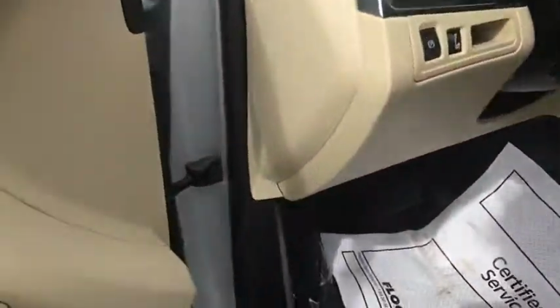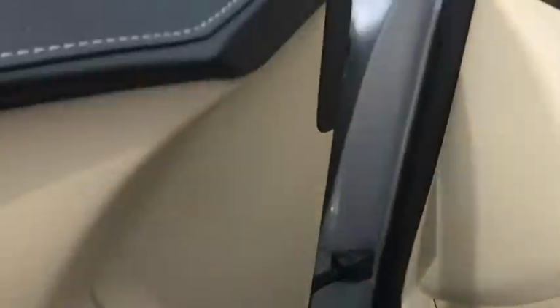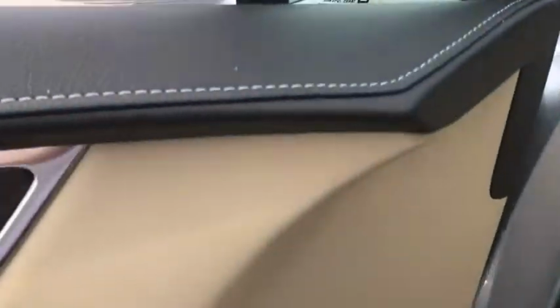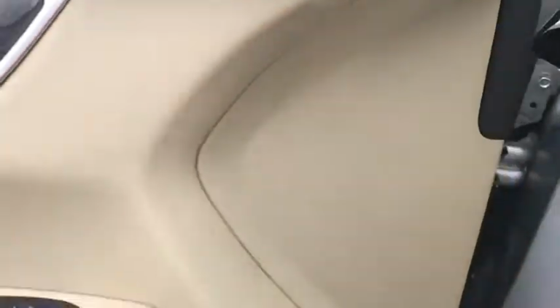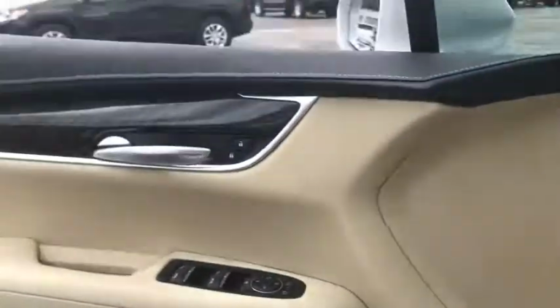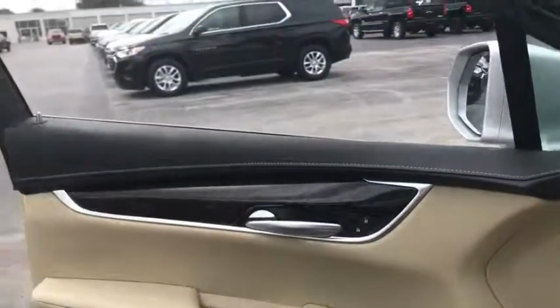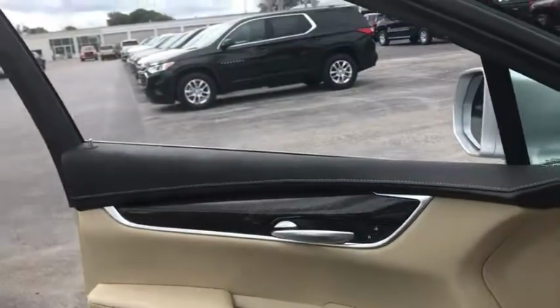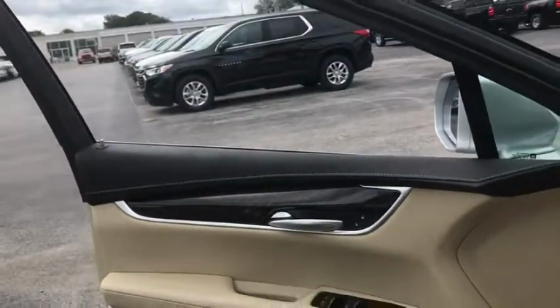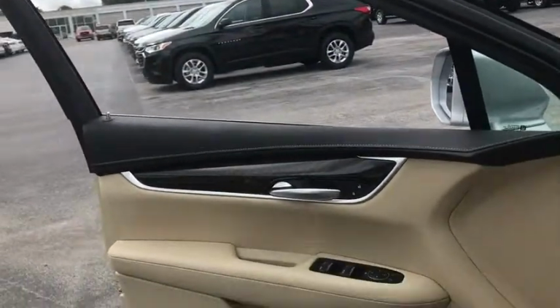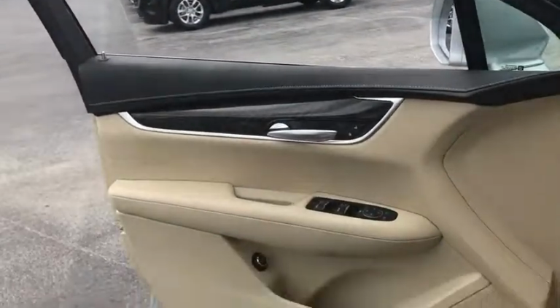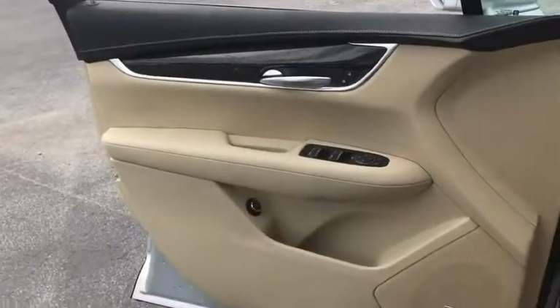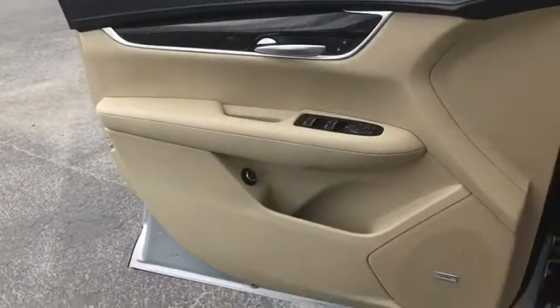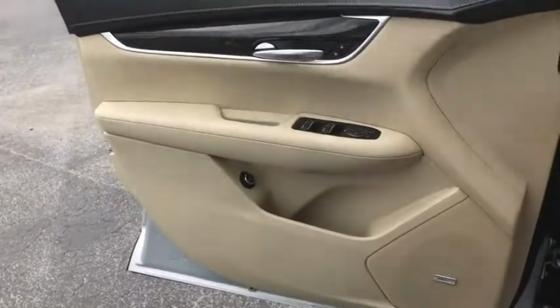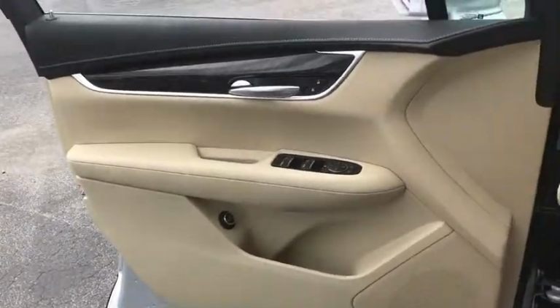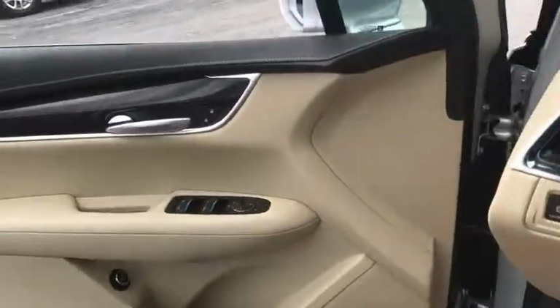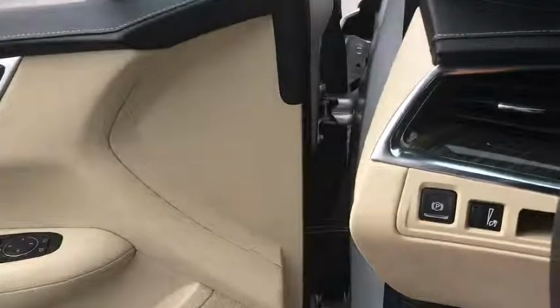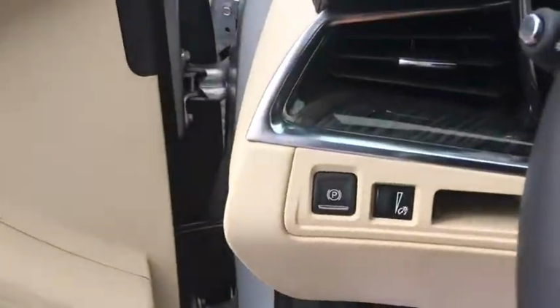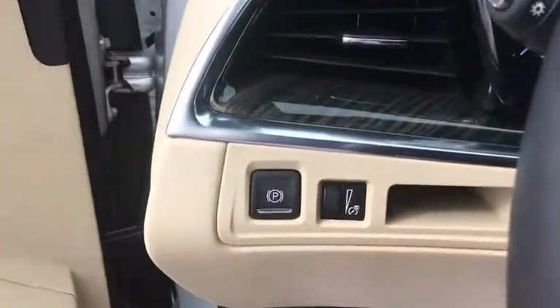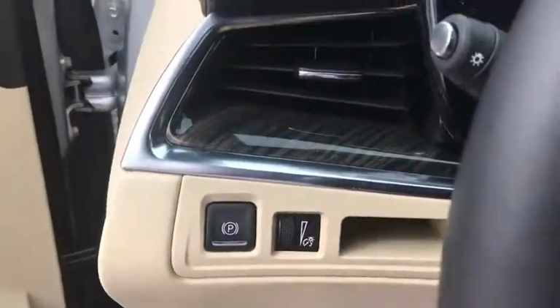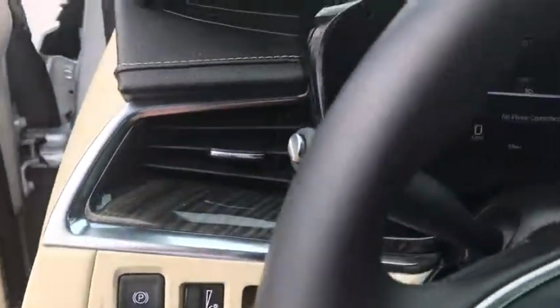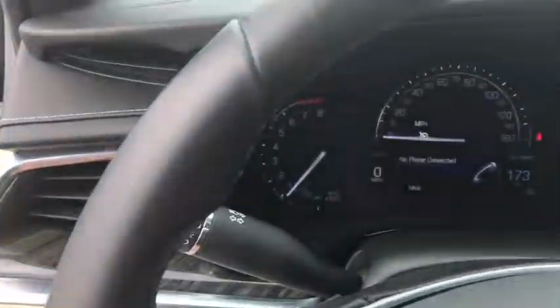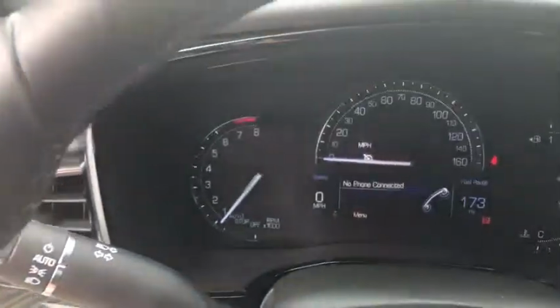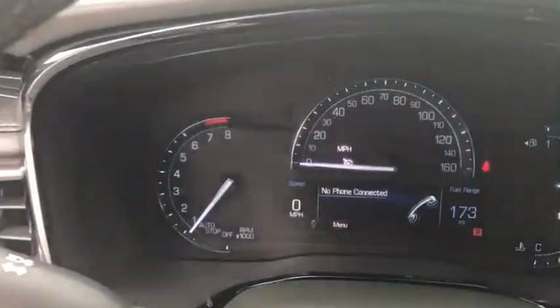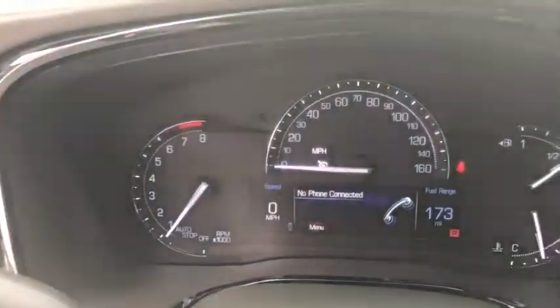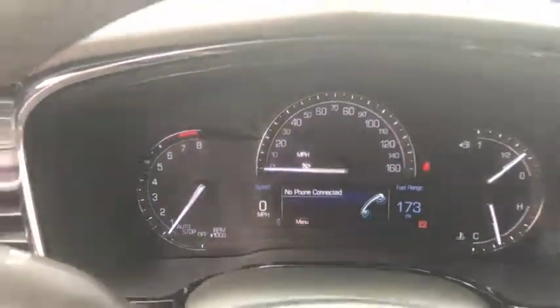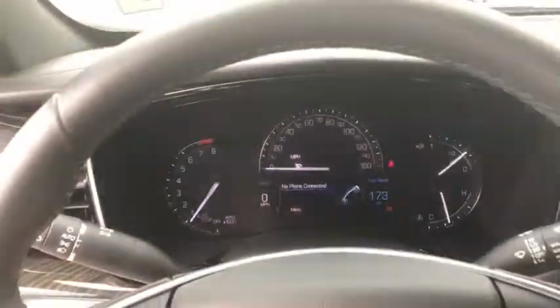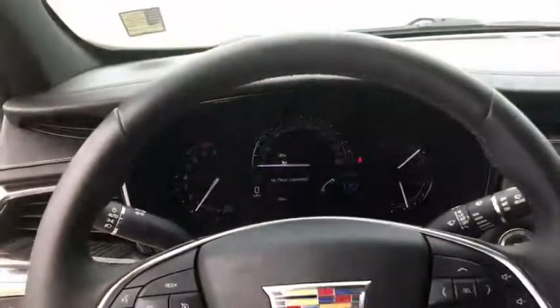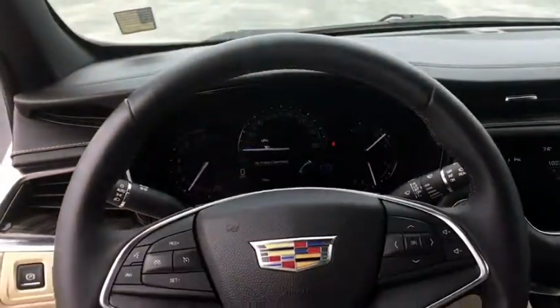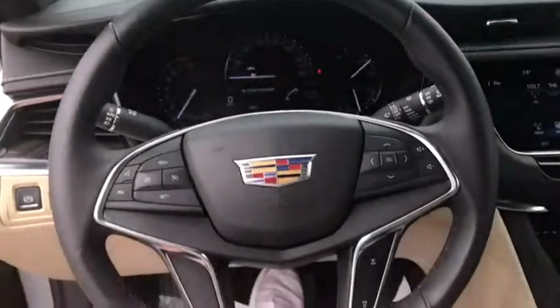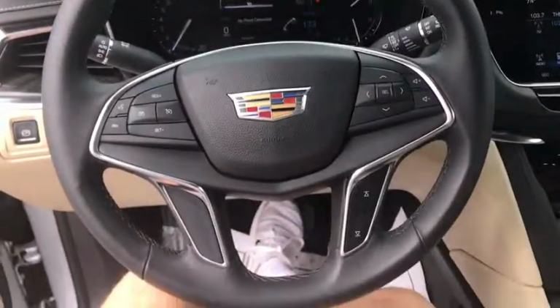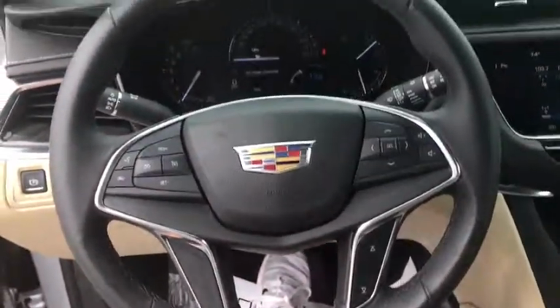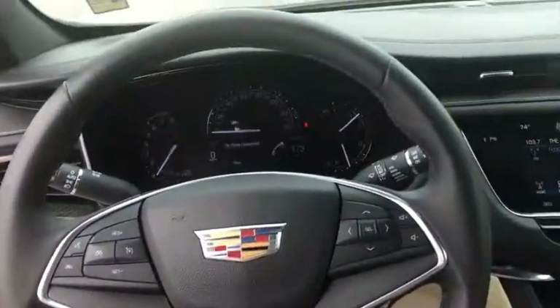Power passenger seat, power liftgate, traction control, dual airbags, leather-wrapped steering wheel, power steering, four-wheel independent suspension, four-wheel disc brakes, eight speakers, universal garage door opener.